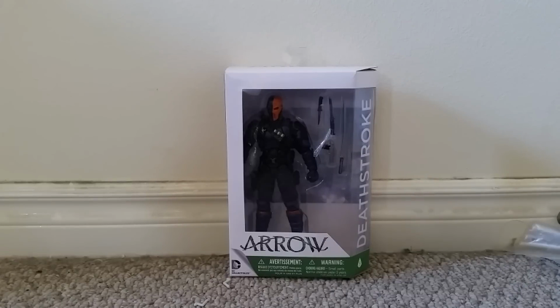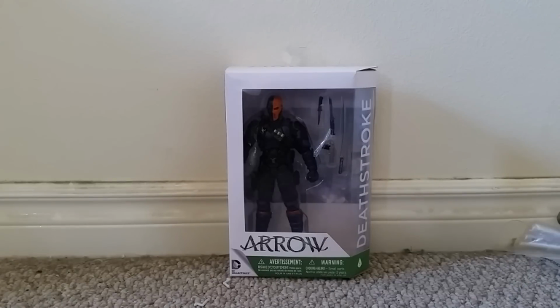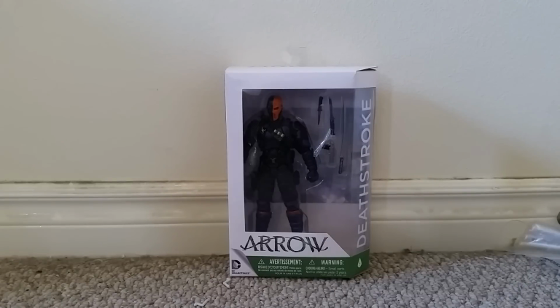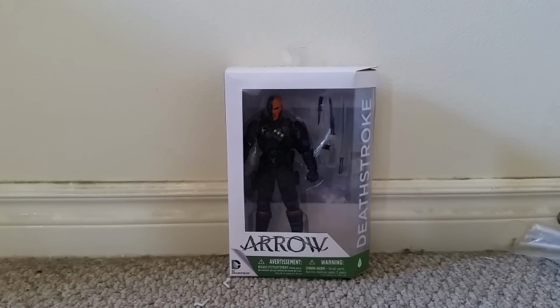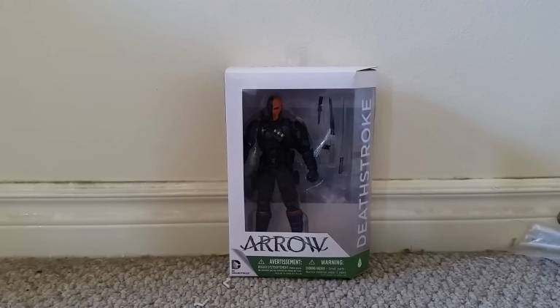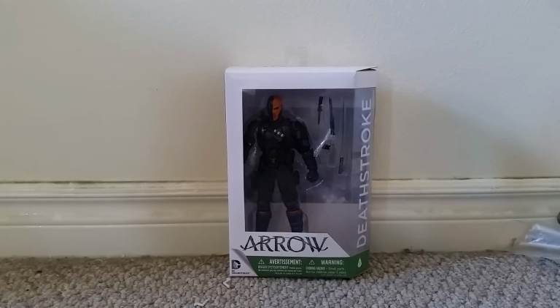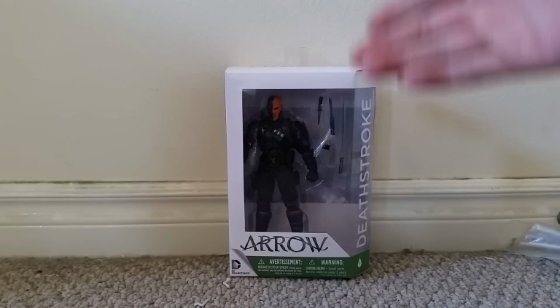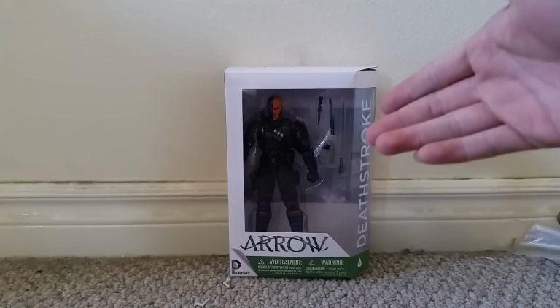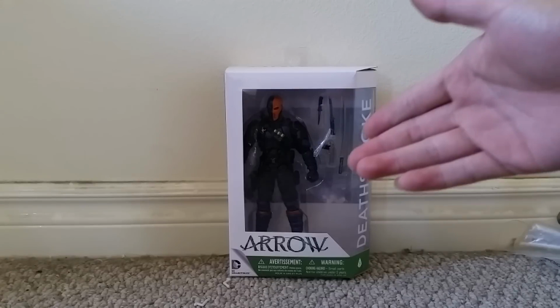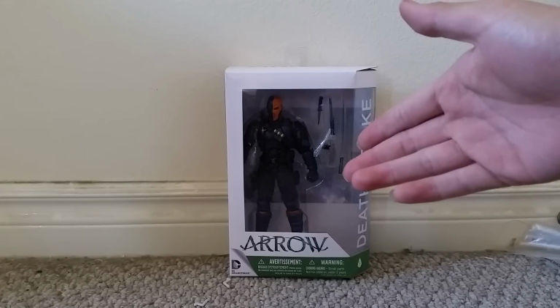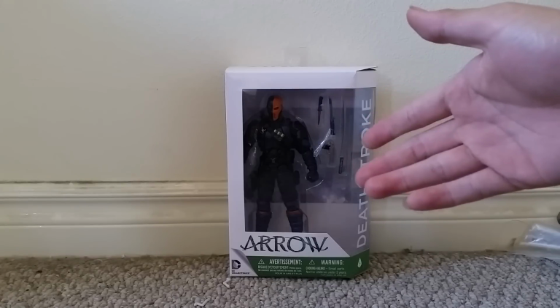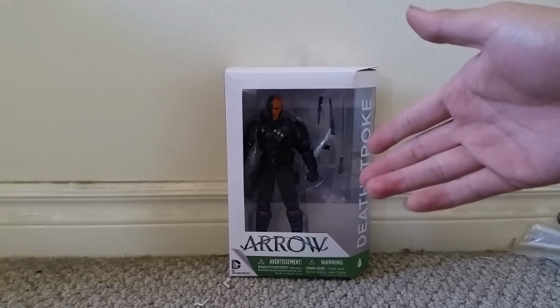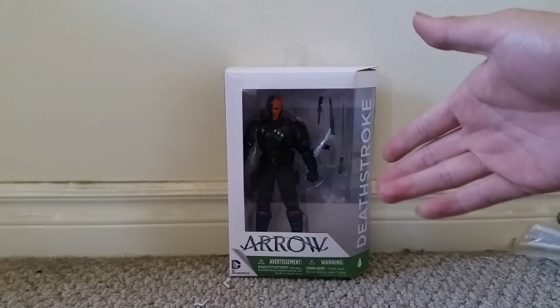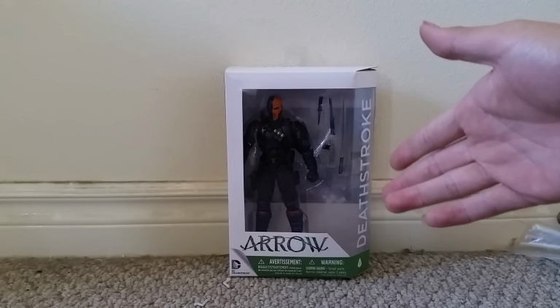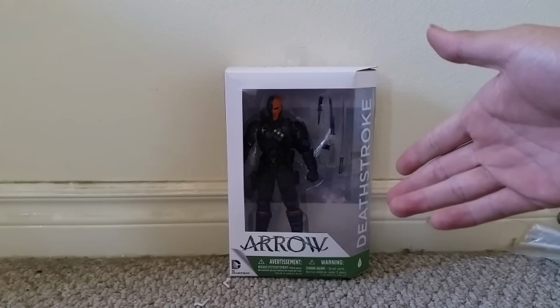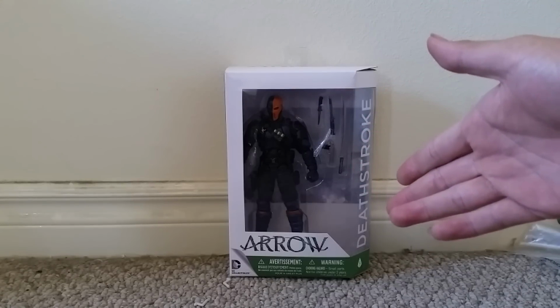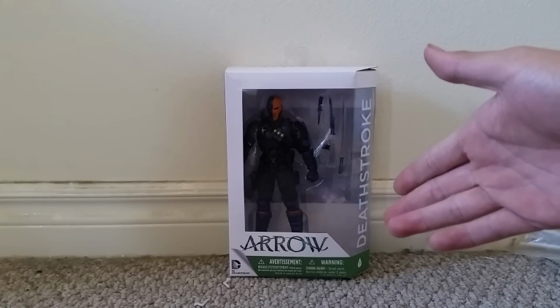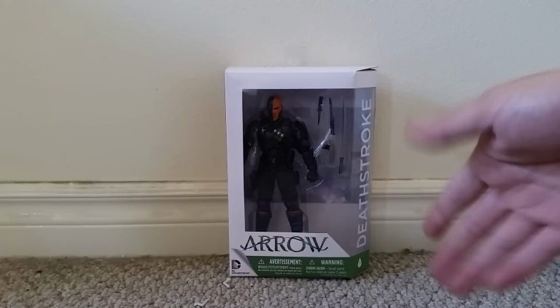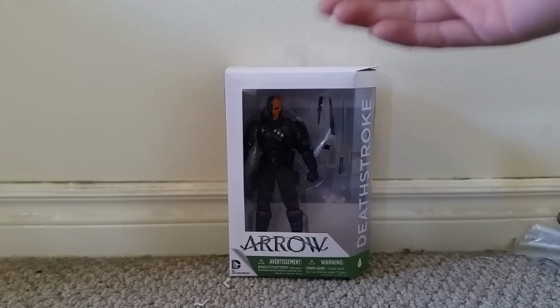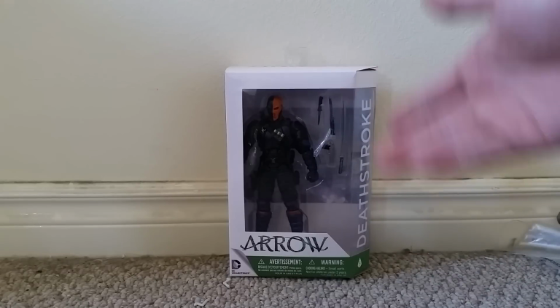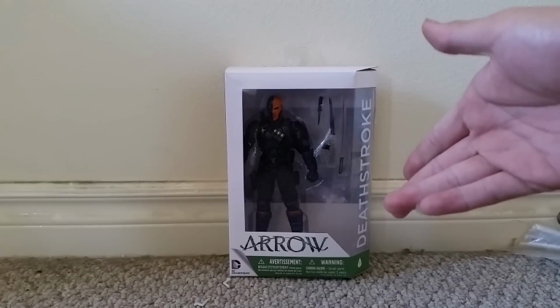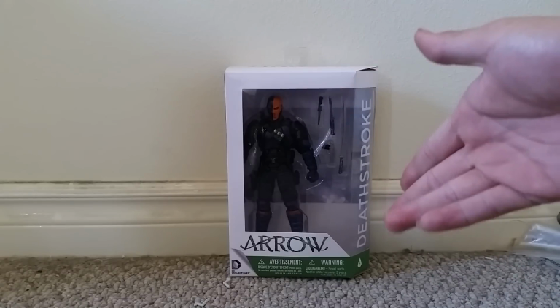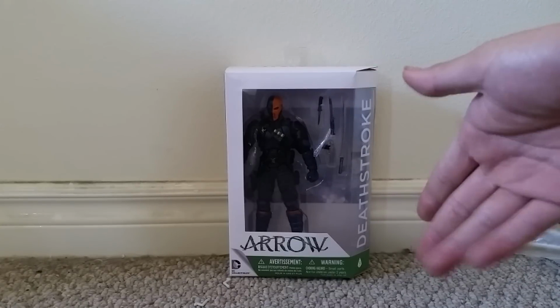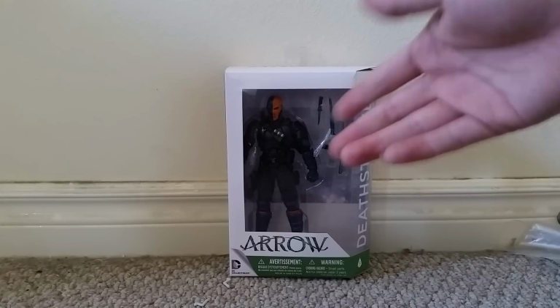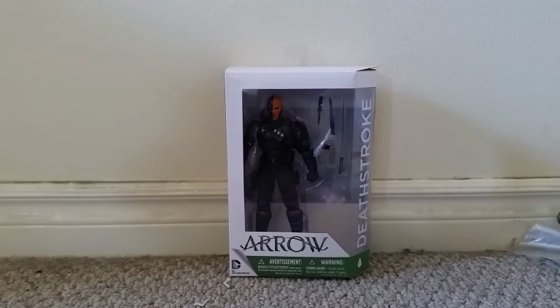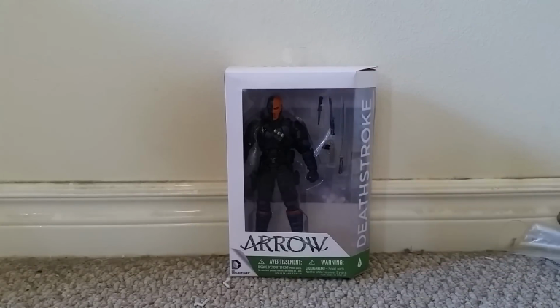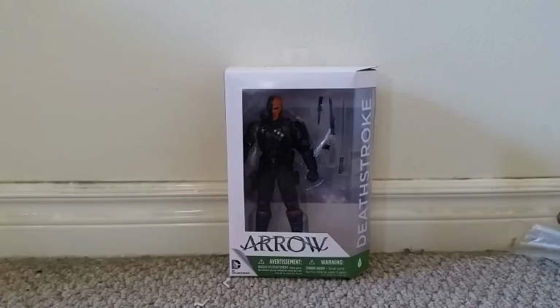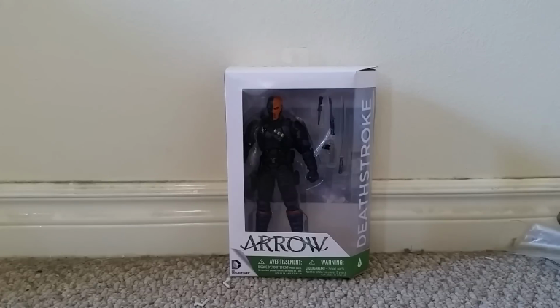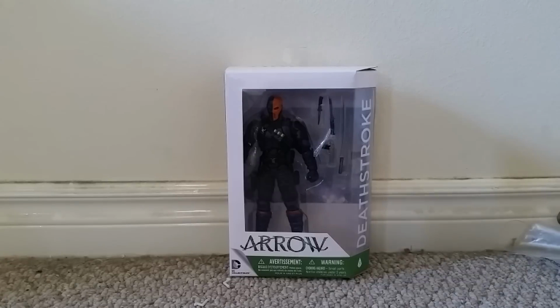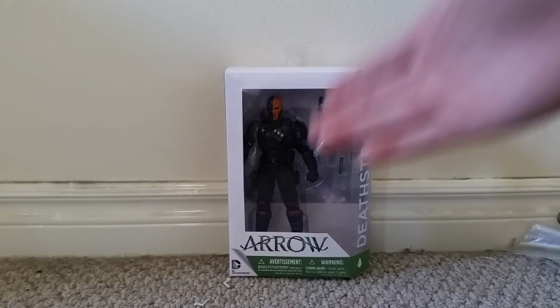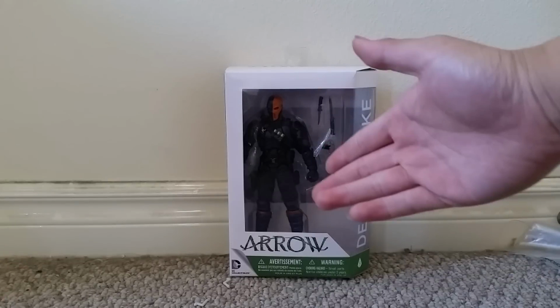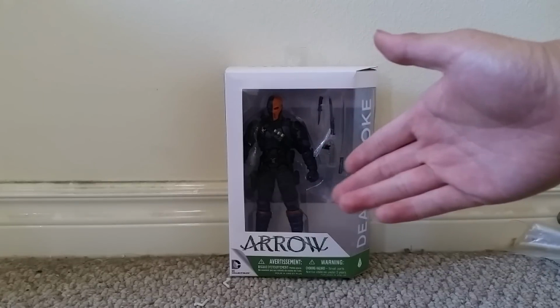Hey guys! This is a video review of the Arrow Deathstroke action figure, part of DC Collectibles Arrow action figure lineup.